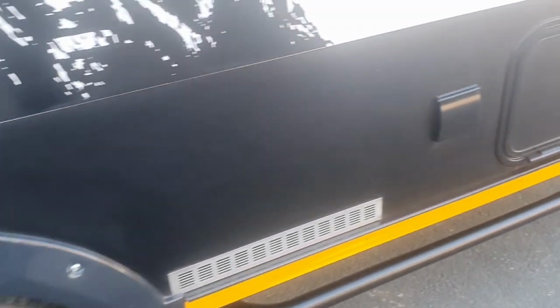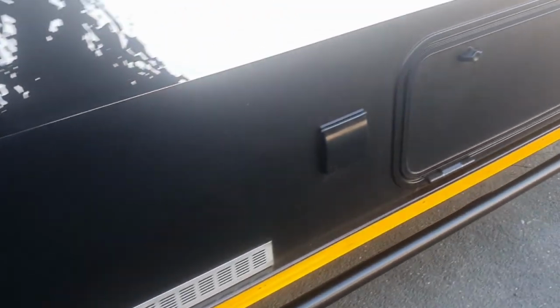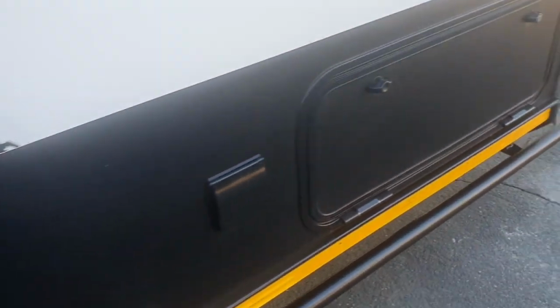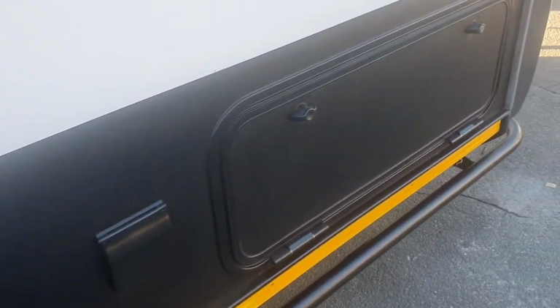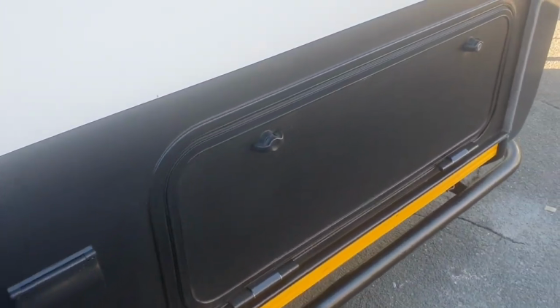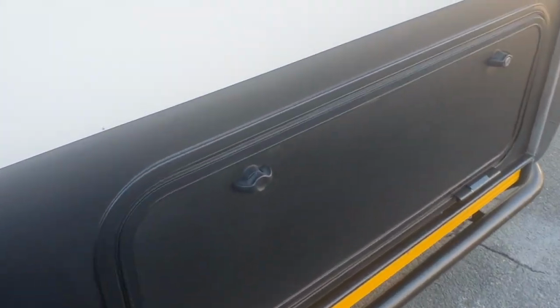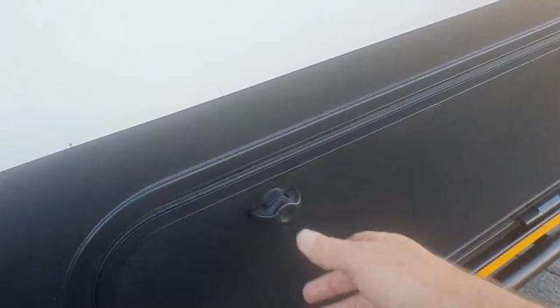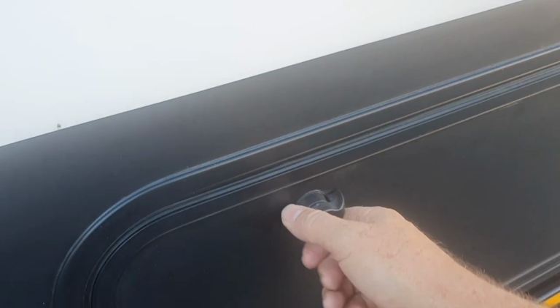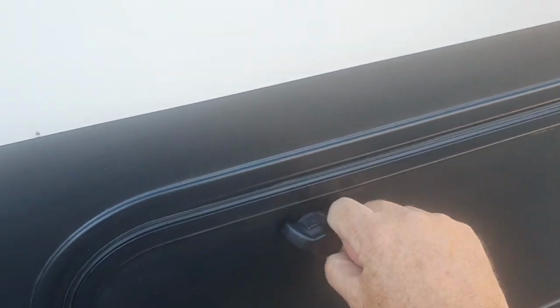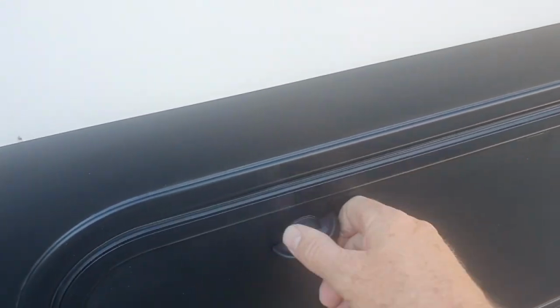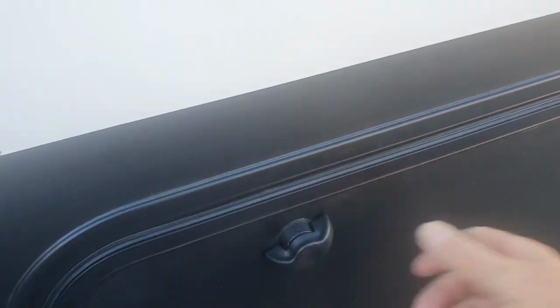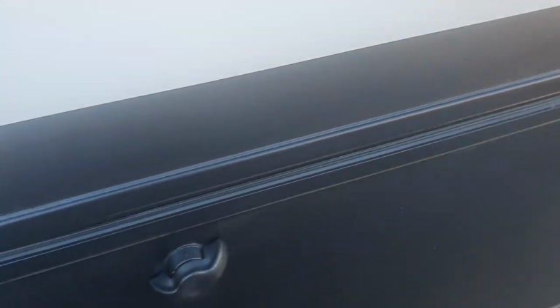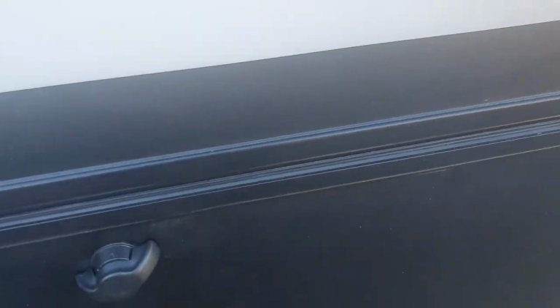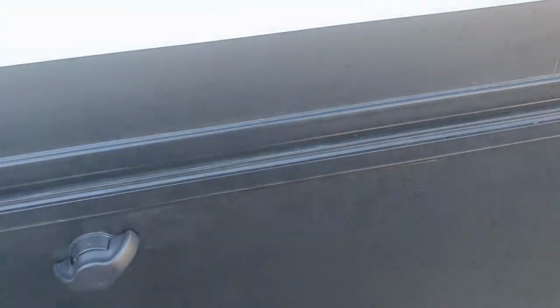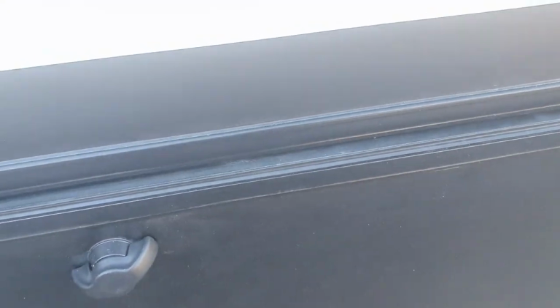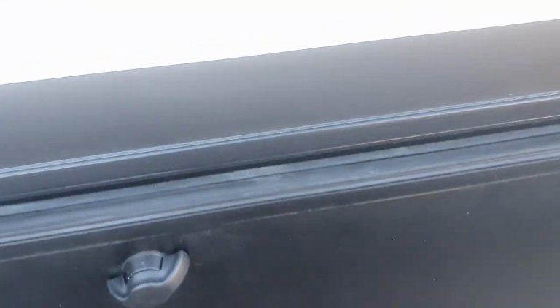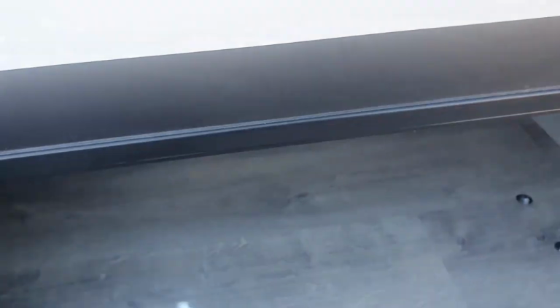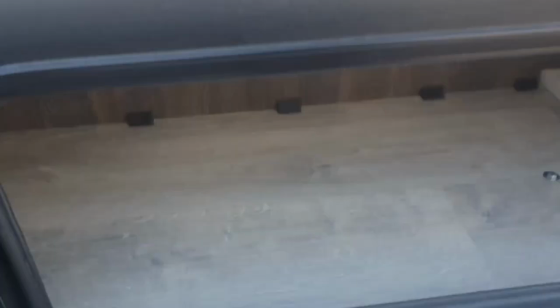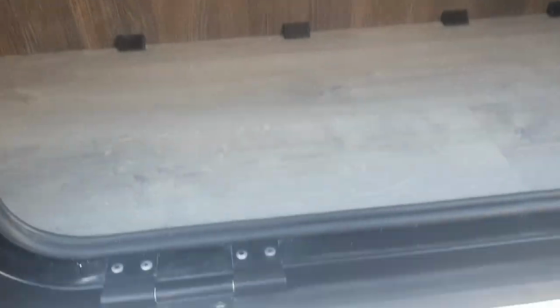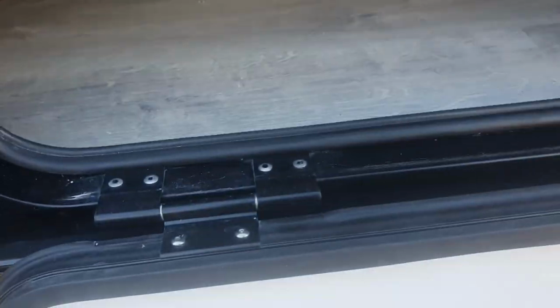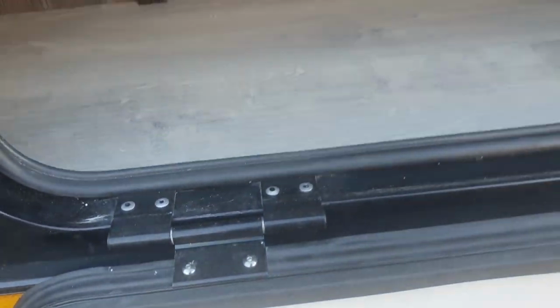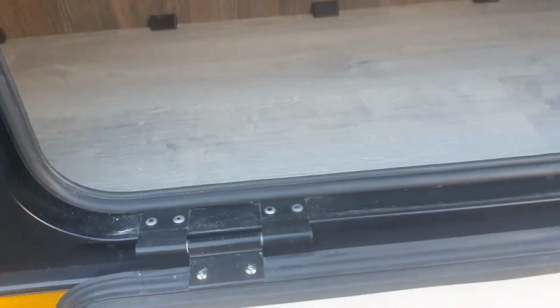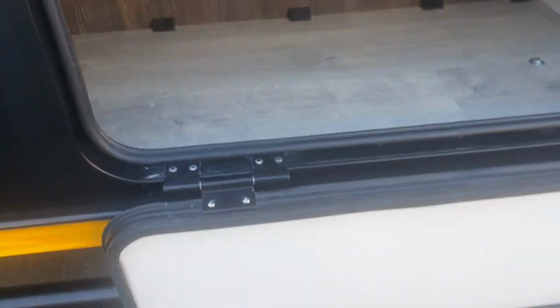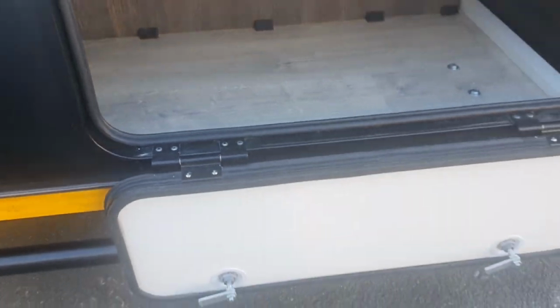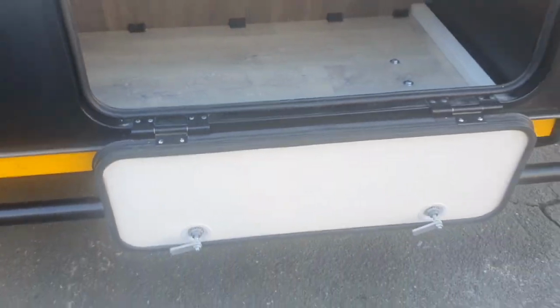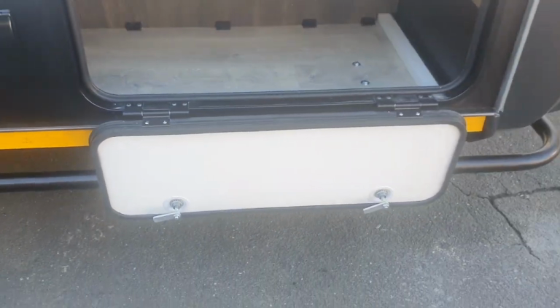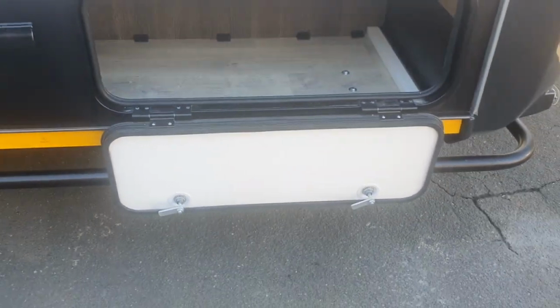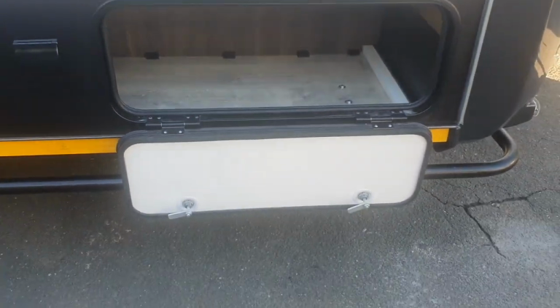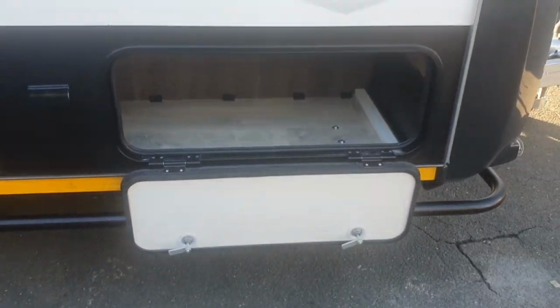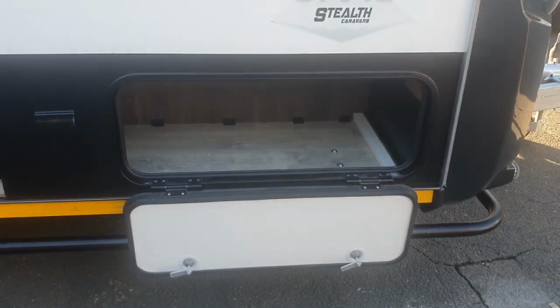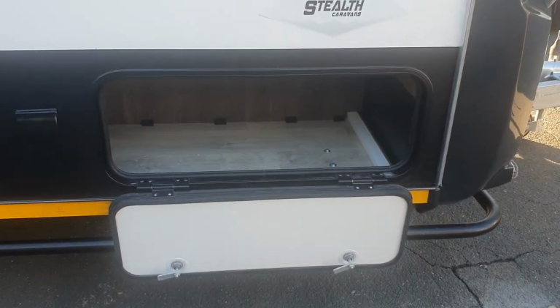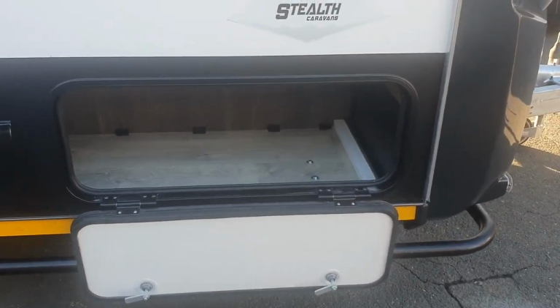The front hatch under the dinette is also accessible with an external hatch, and this is provided for easy access for all those accessories that you need in setting up camp.